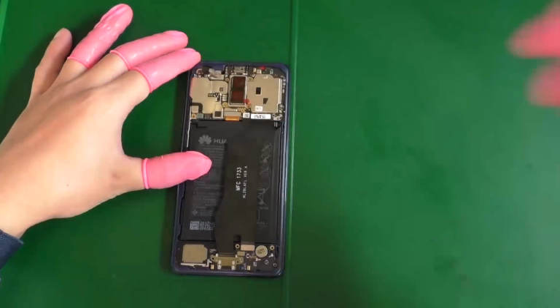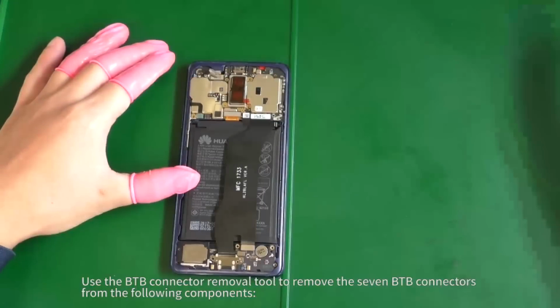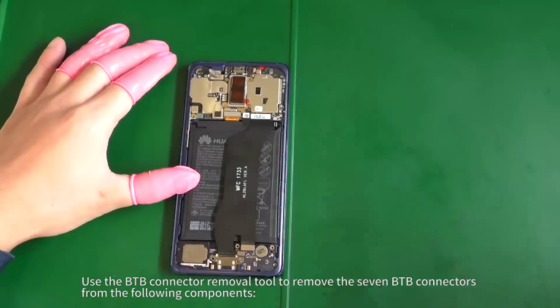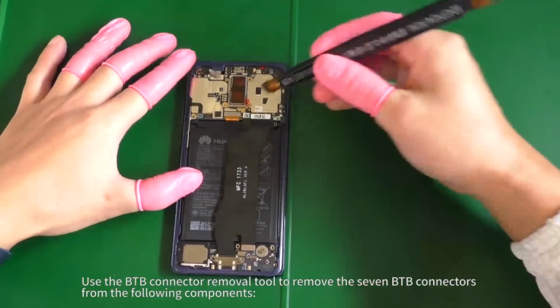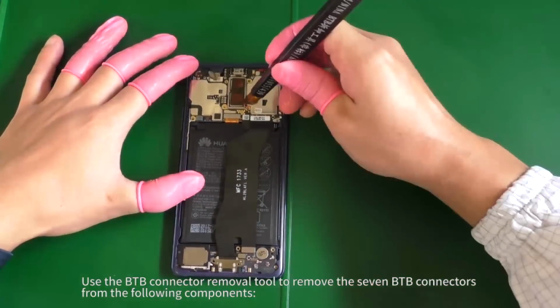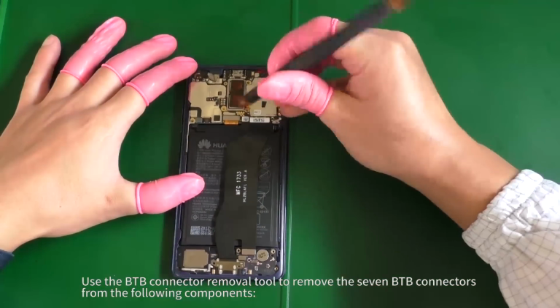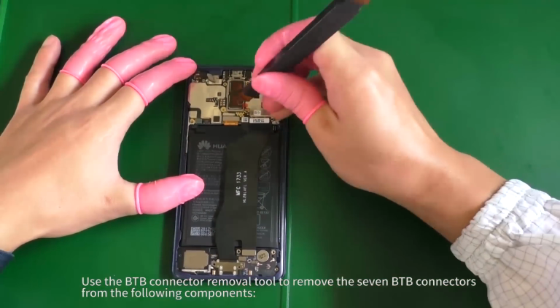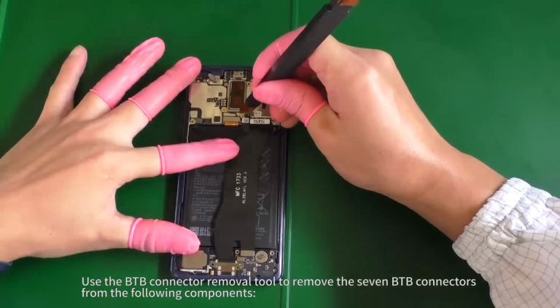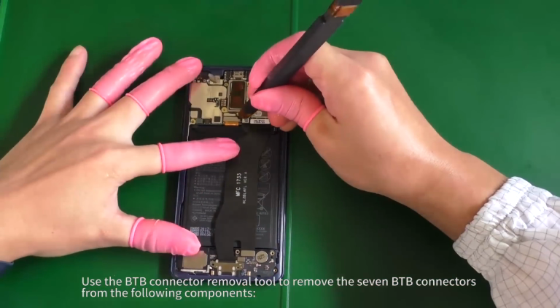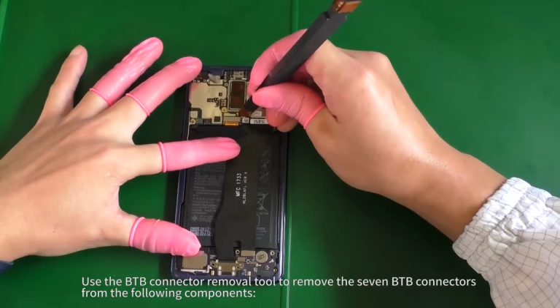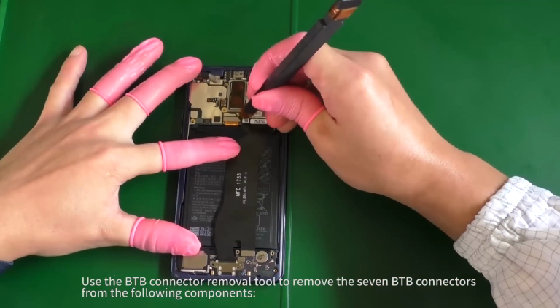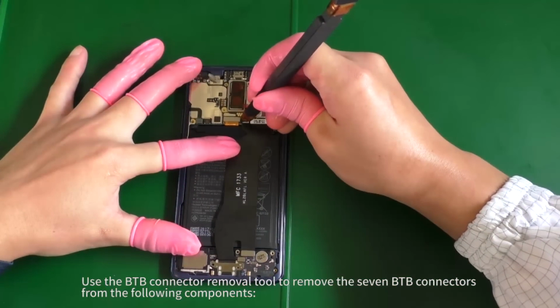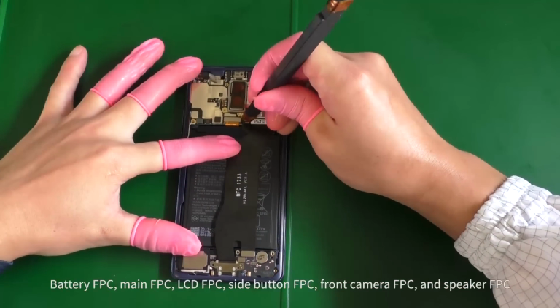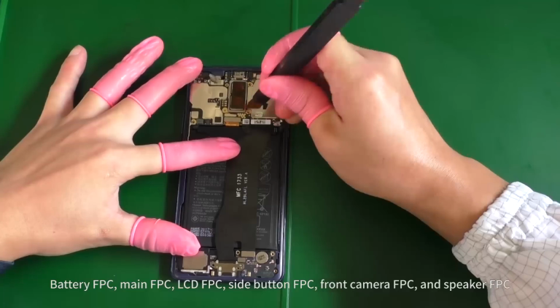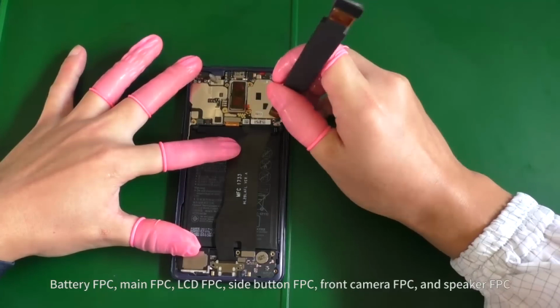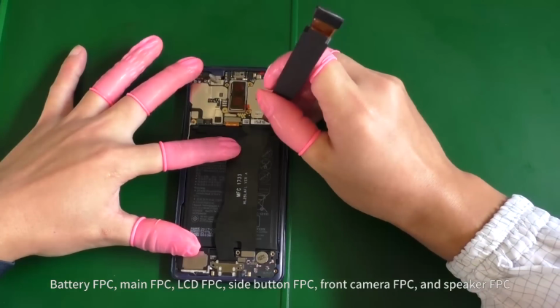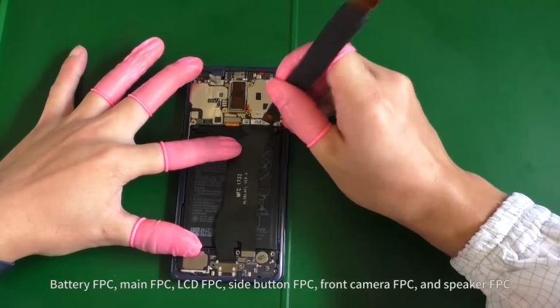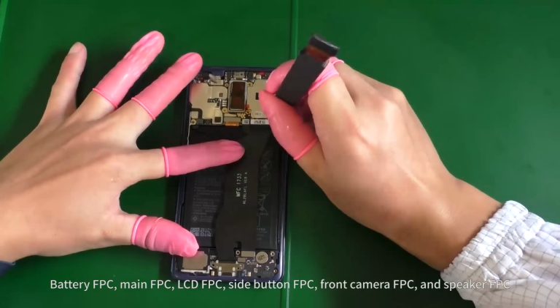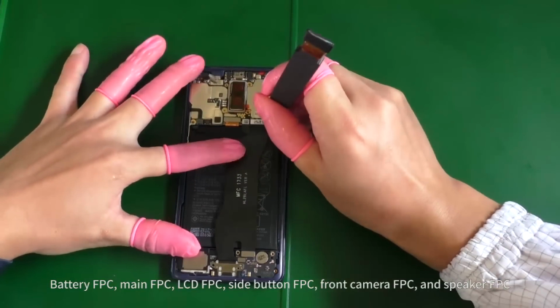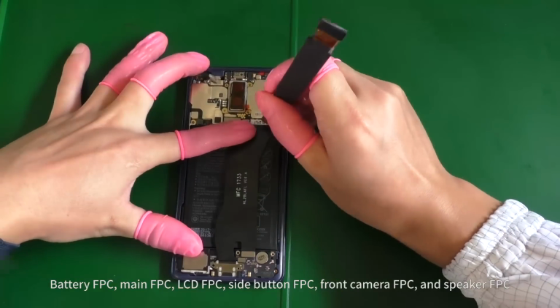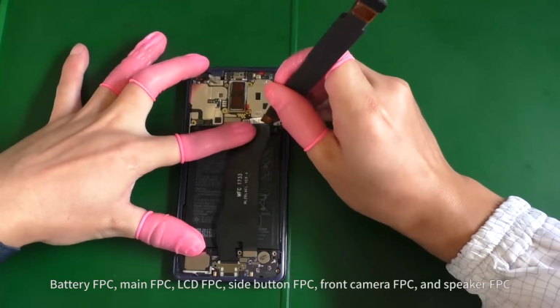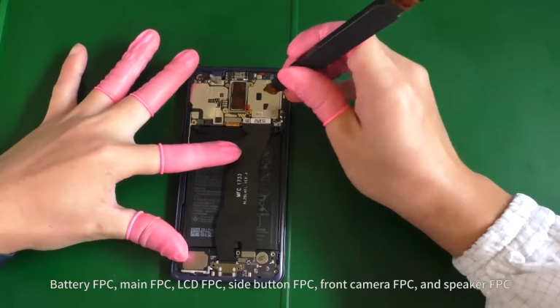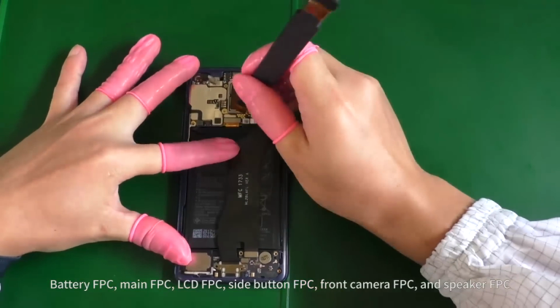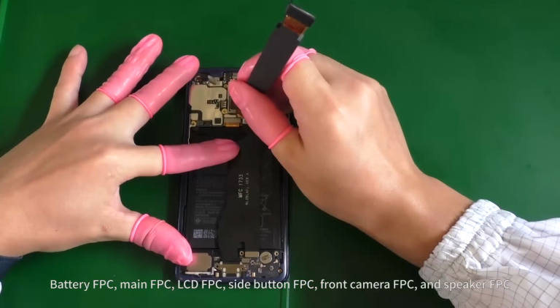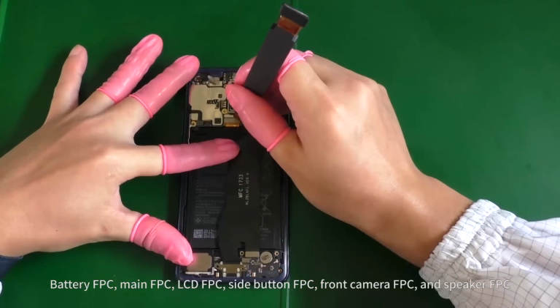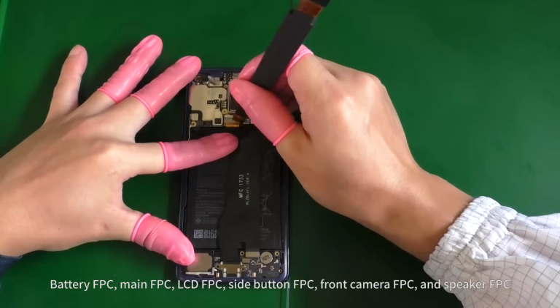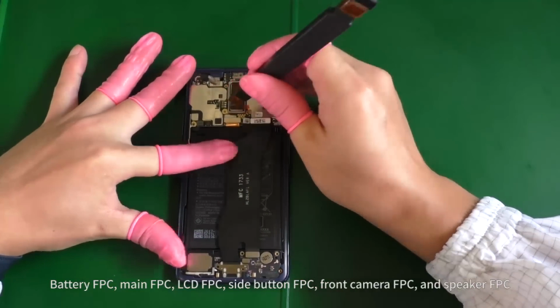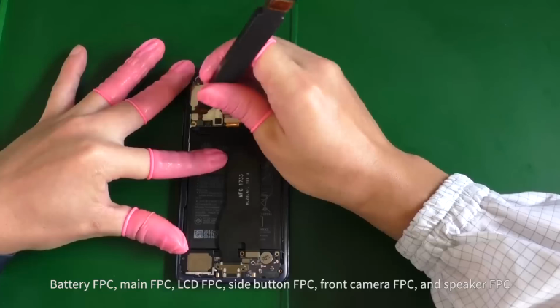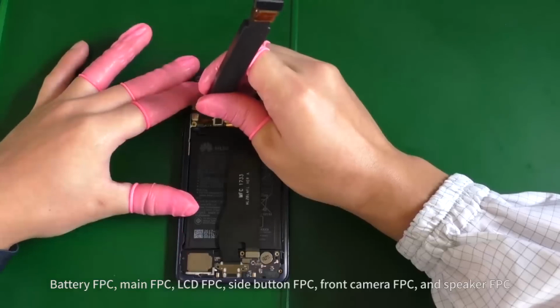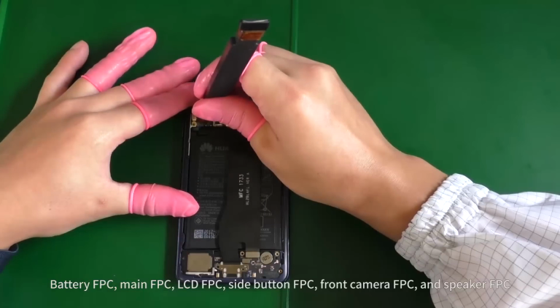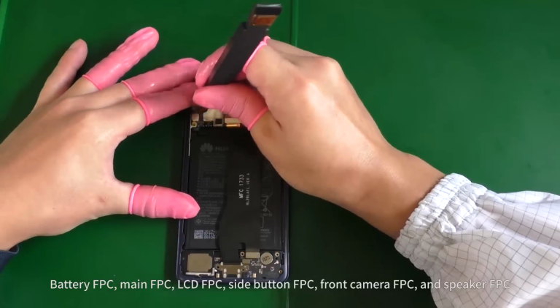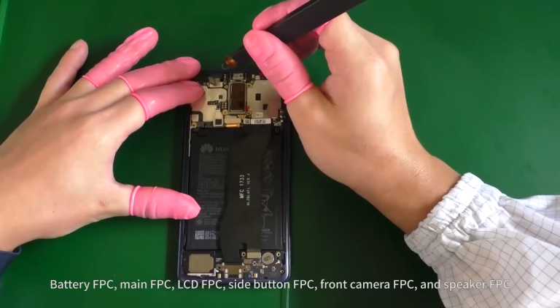Use the B2B connector removal tool to remove the seven B2B connectors from the following components: Battery FPC, Main FPC, LCD FPC, Side Button FPC, Front Camera FPC, and Speaker FPC.